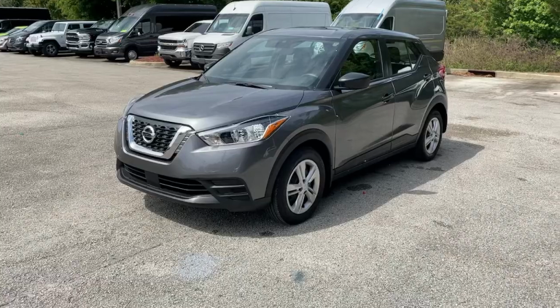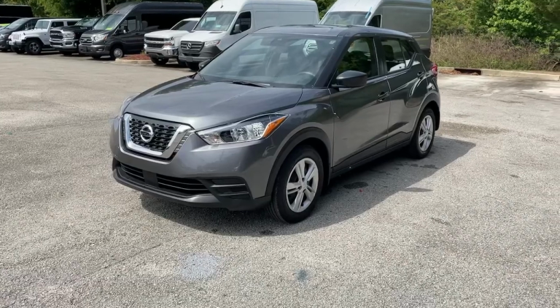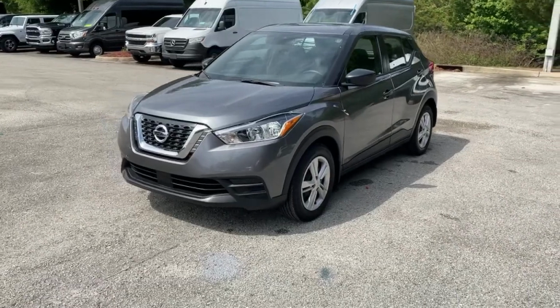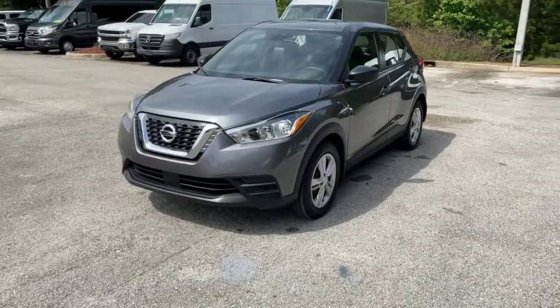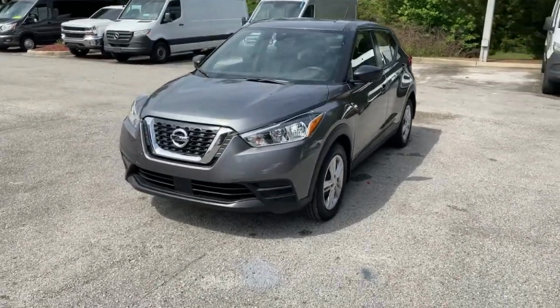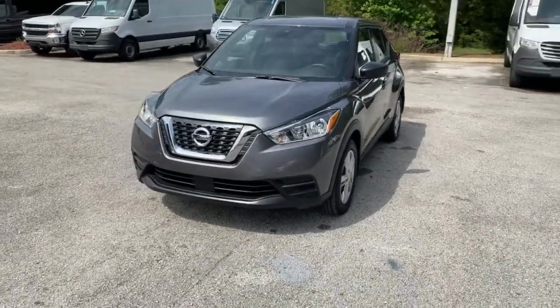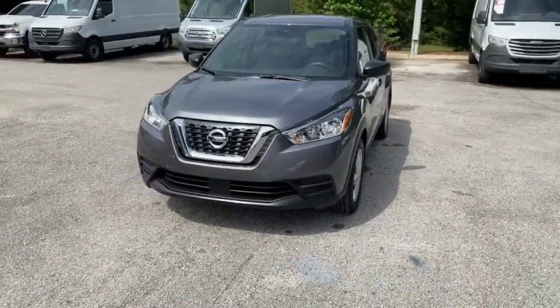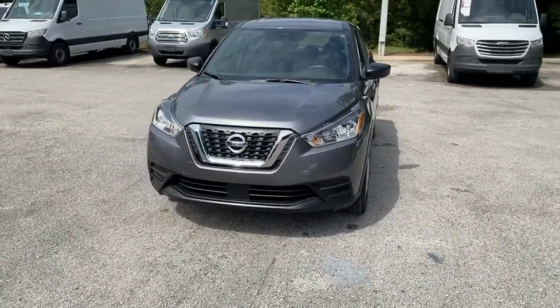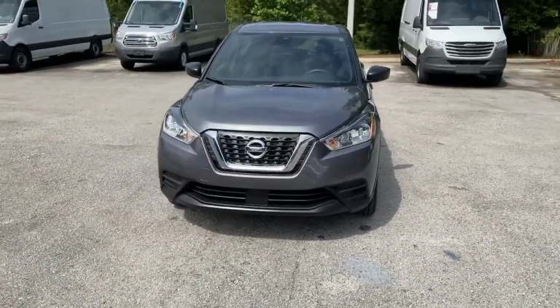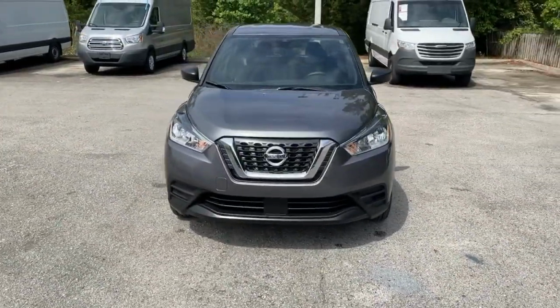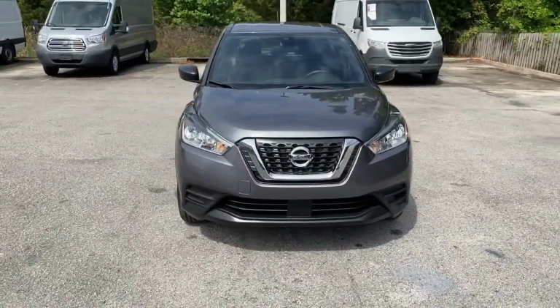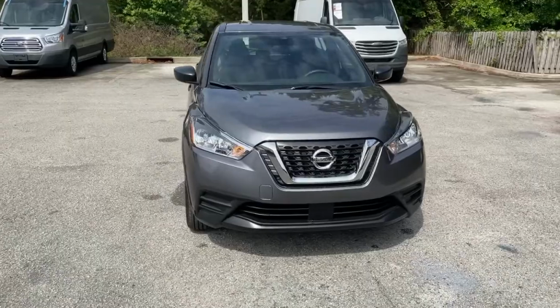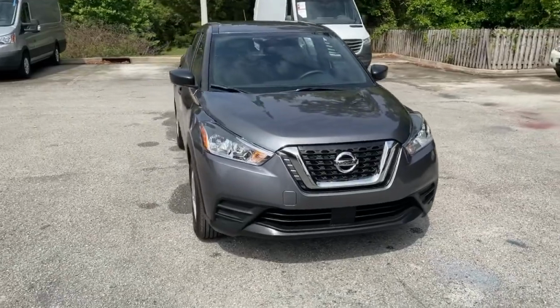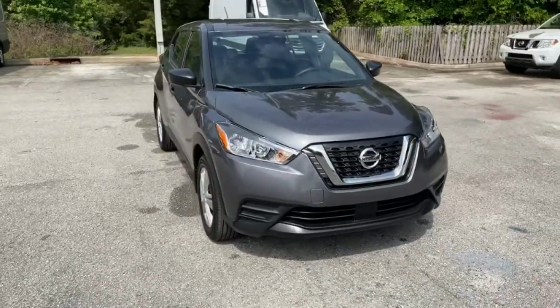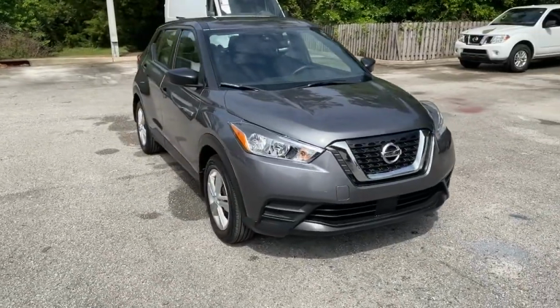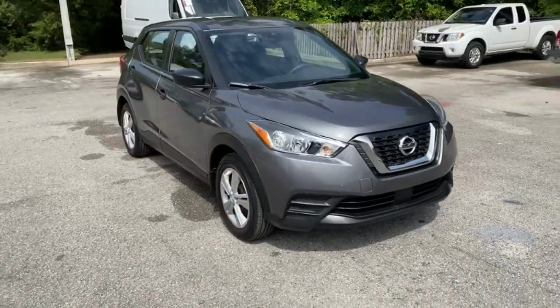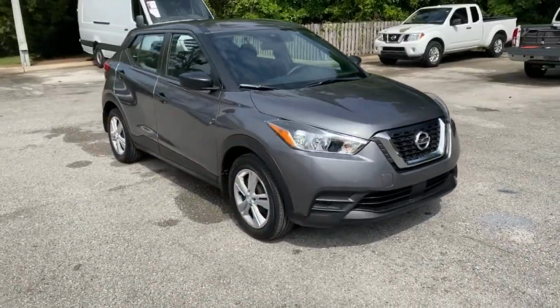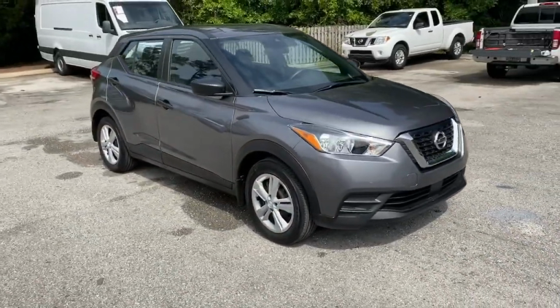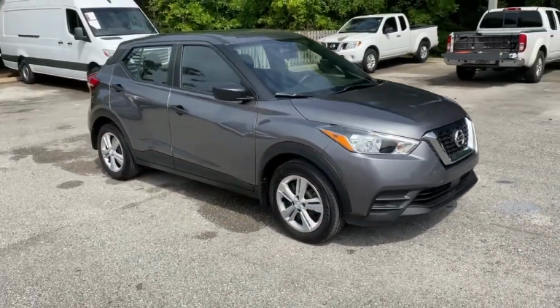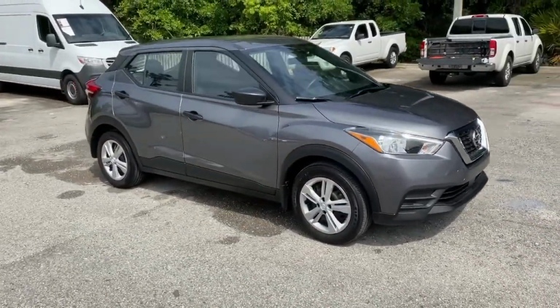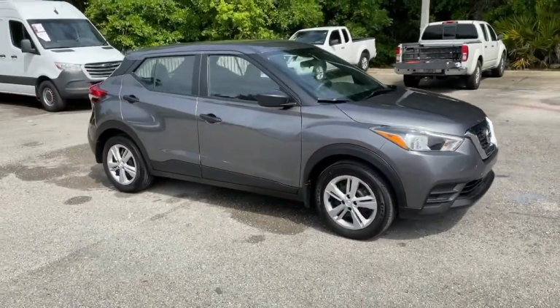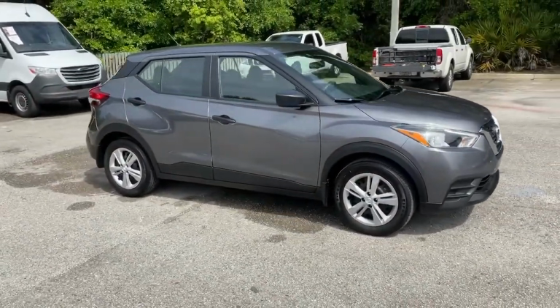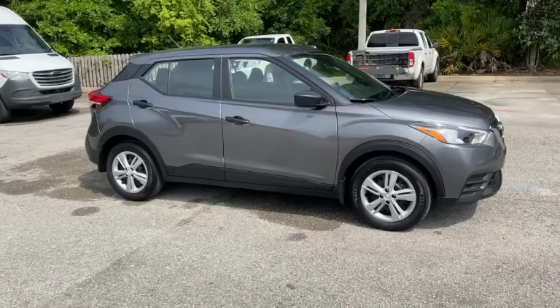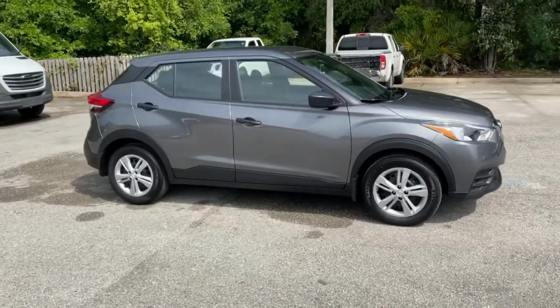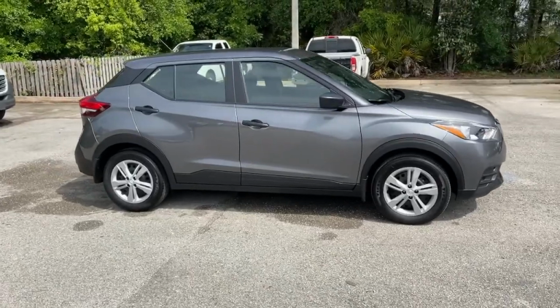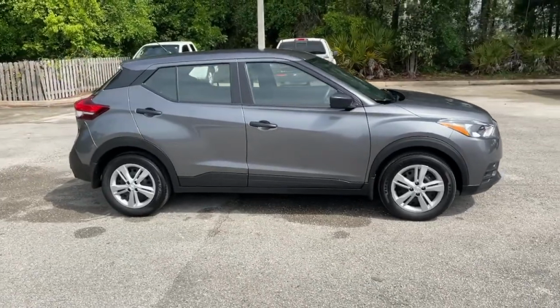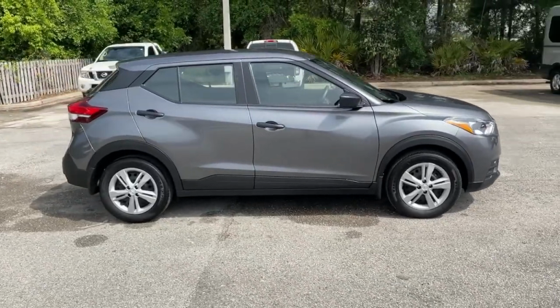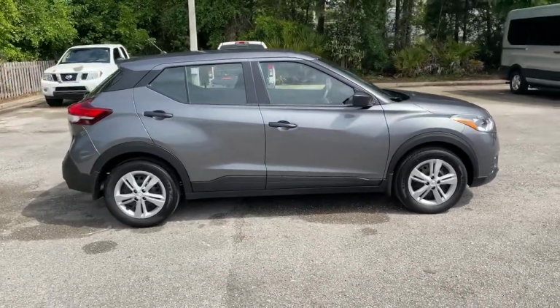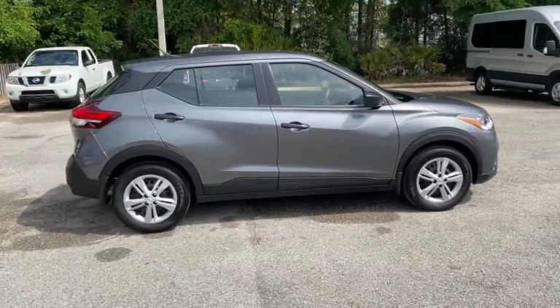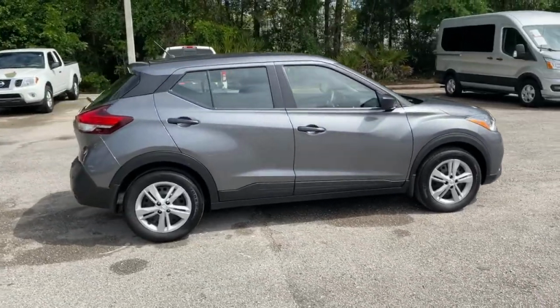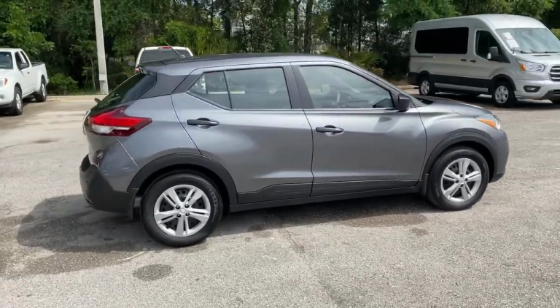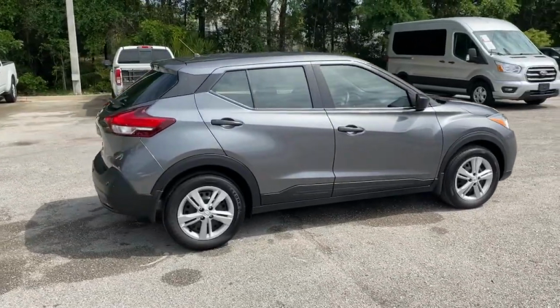Picture yourself in the 2020 Nissan Kicks. With less than 5,000 miles on the odometer, this vehicle provides excellent value. This Nissan Kicks packs a lot of fun into an efficient, compact package.